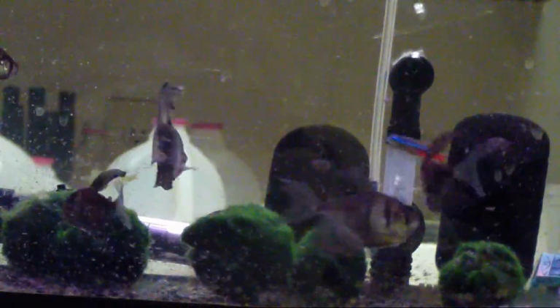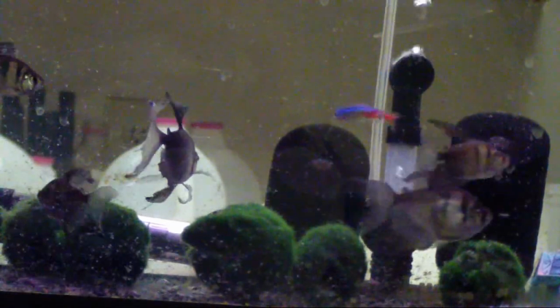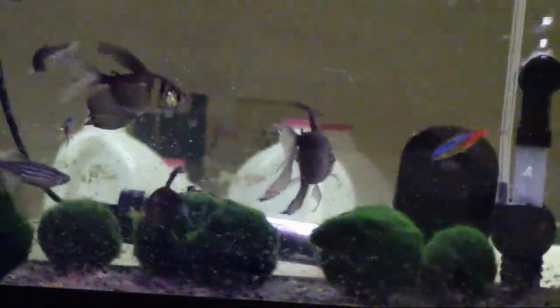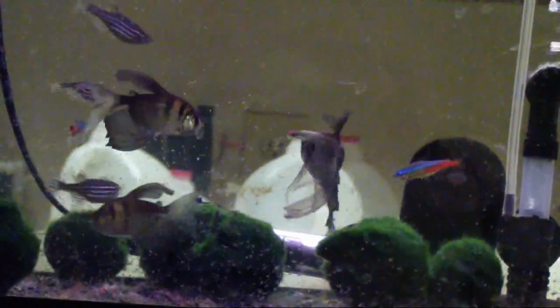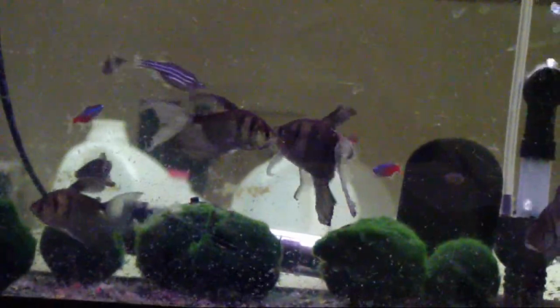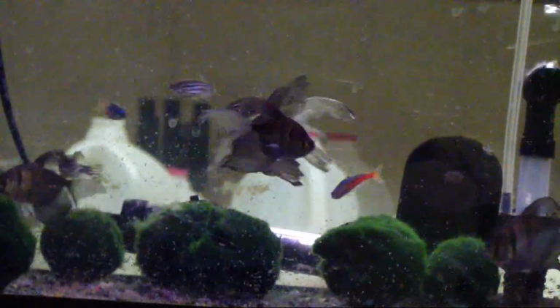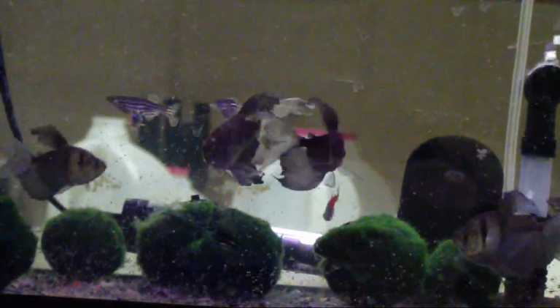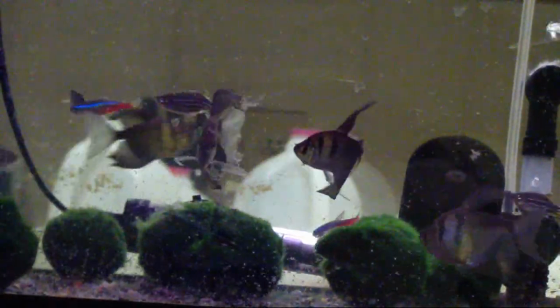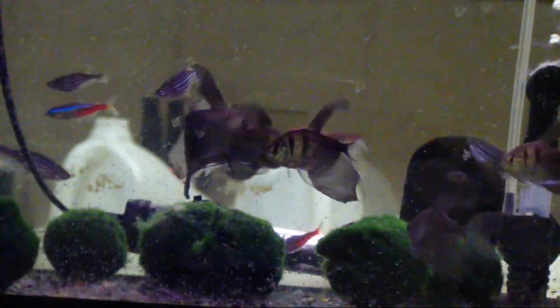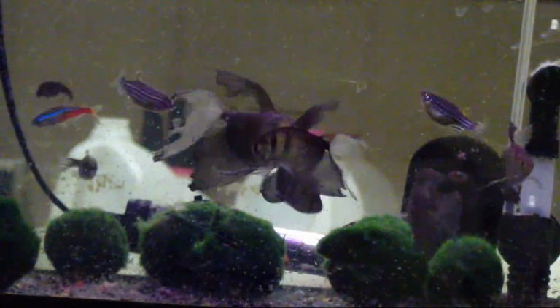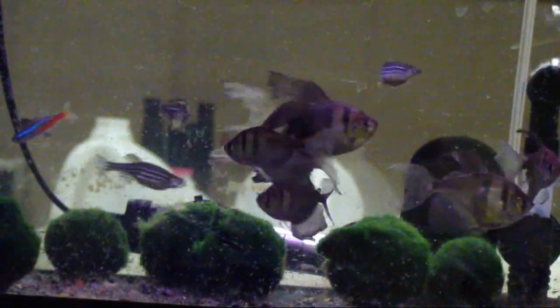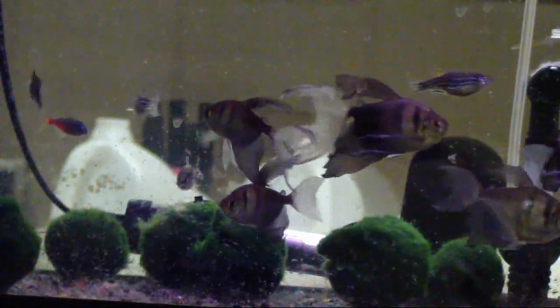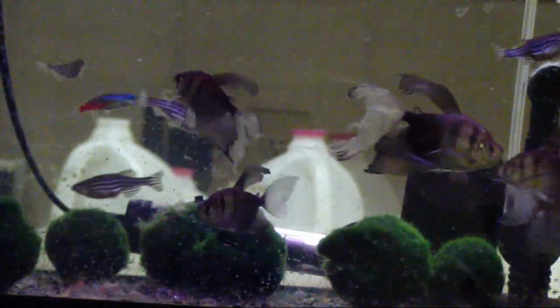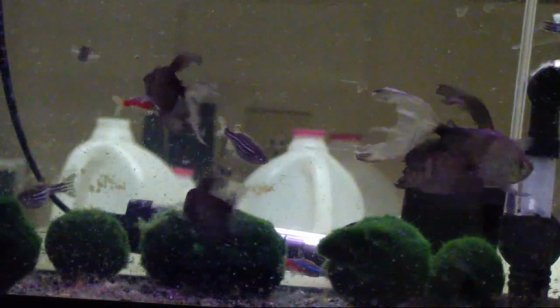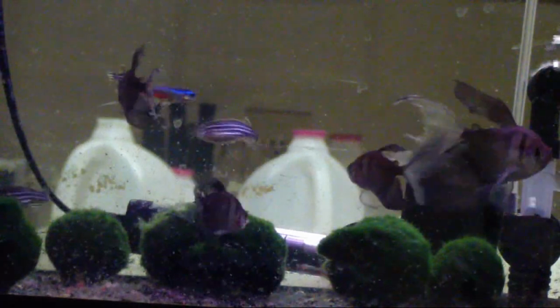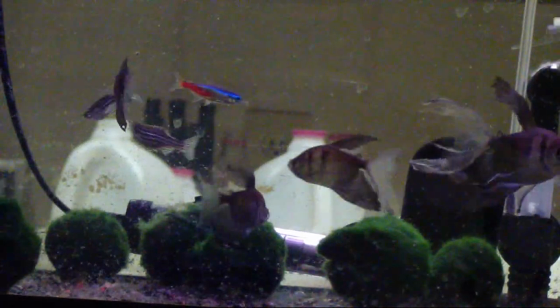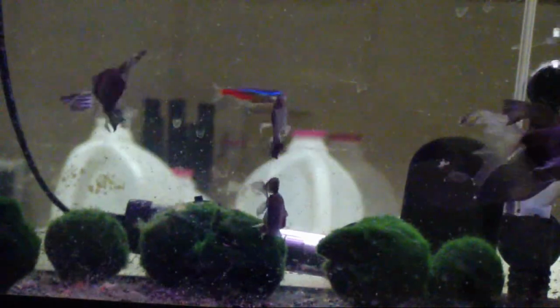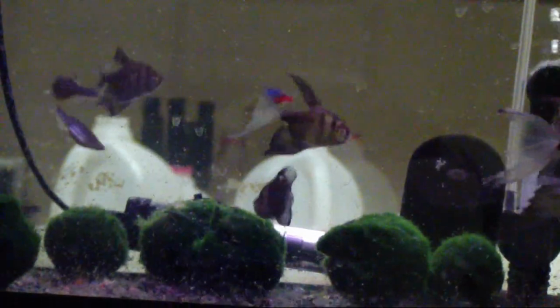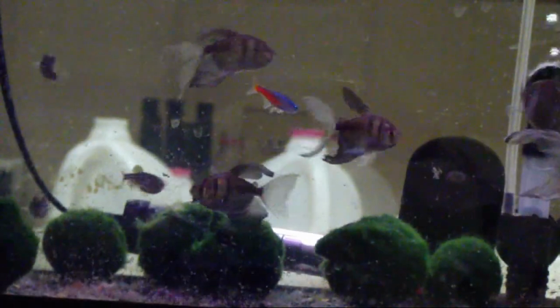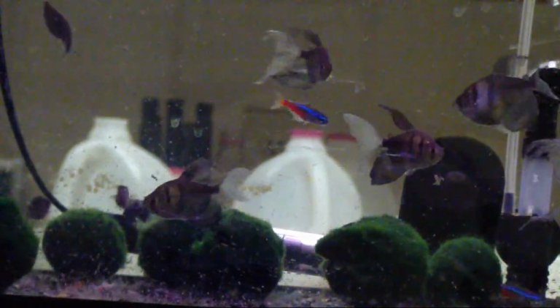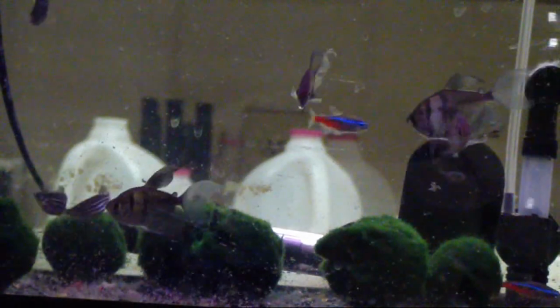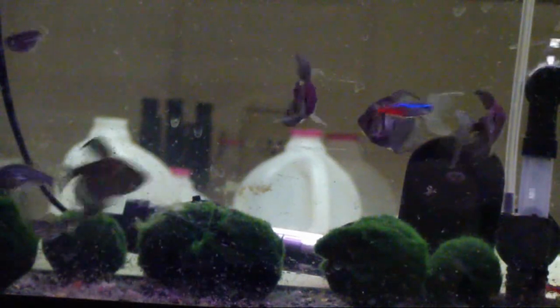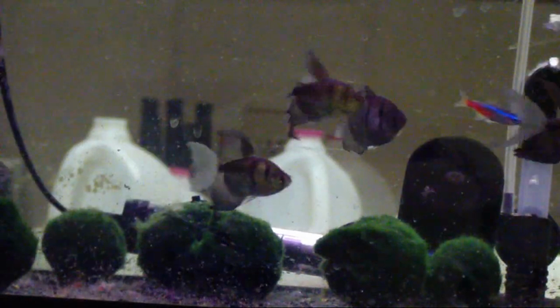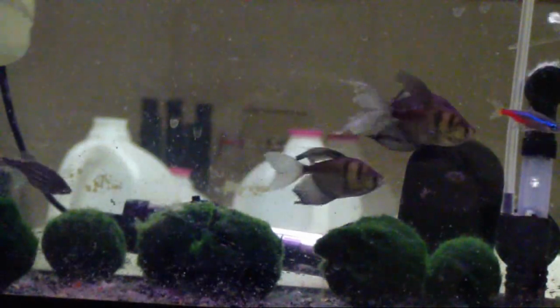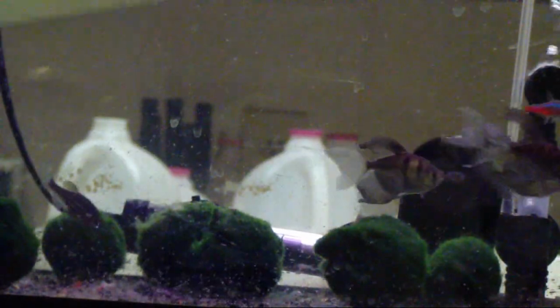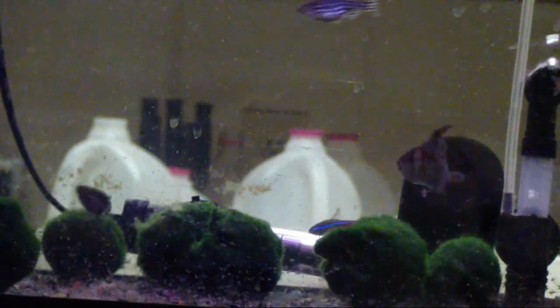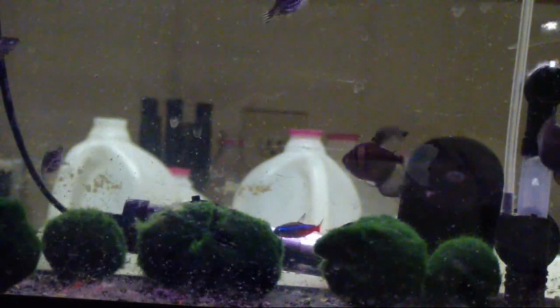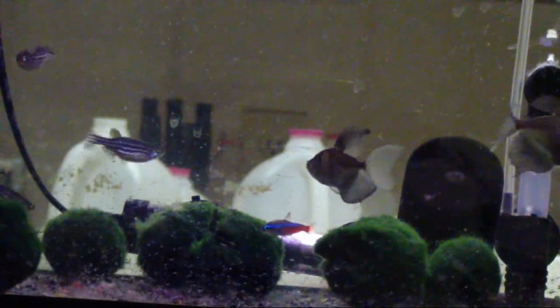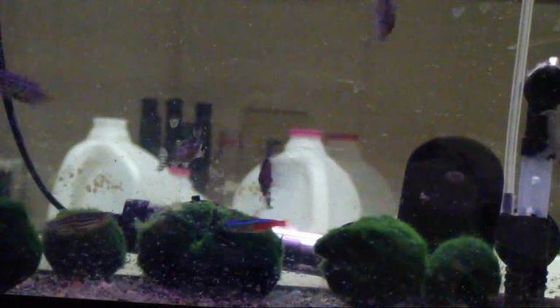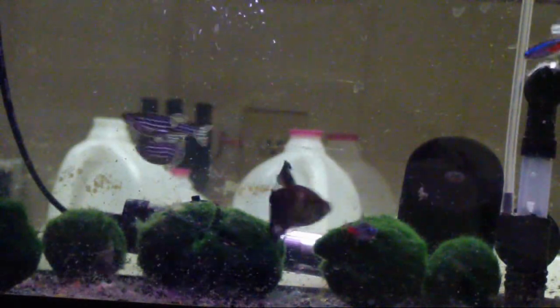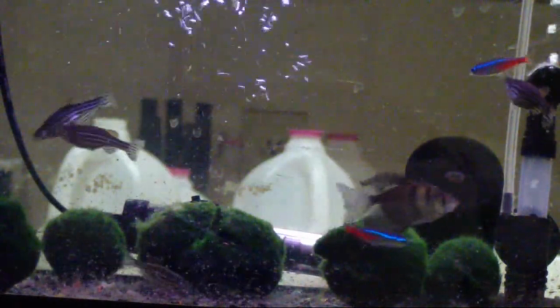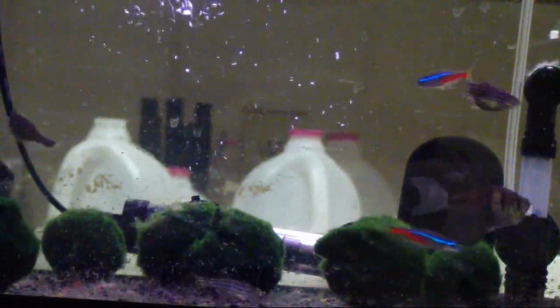The fish all had their fill, rested a while, and then began feeding again. This was such a good harvest that two hours later there were still a few hundred stragglers. But by the end of the day, the fish ate them as well.